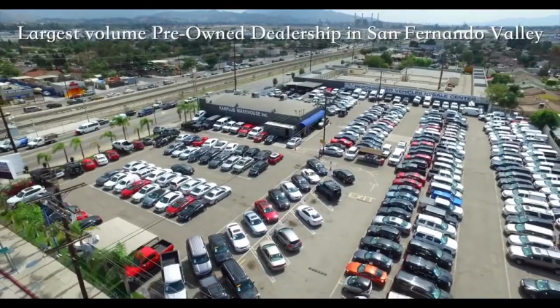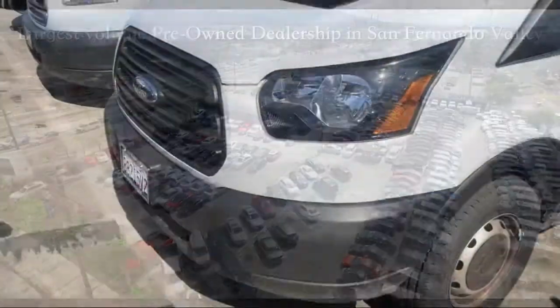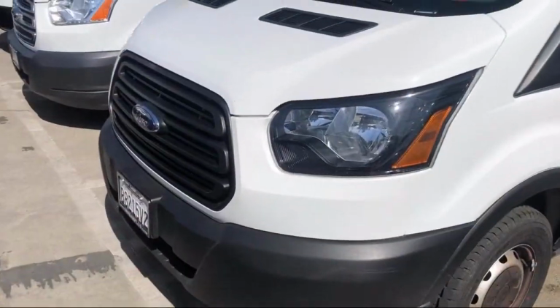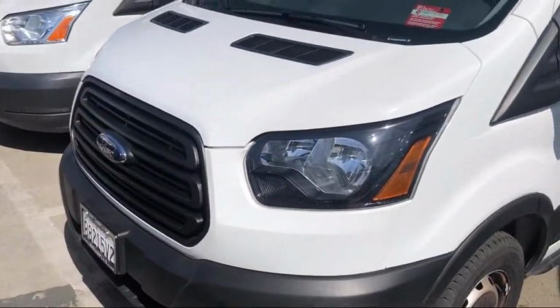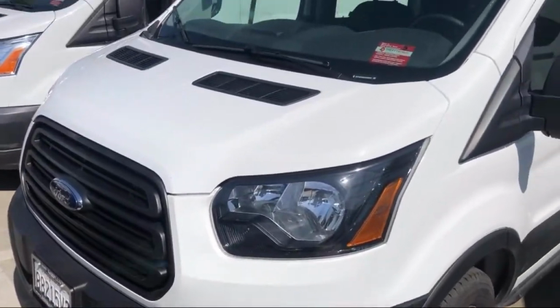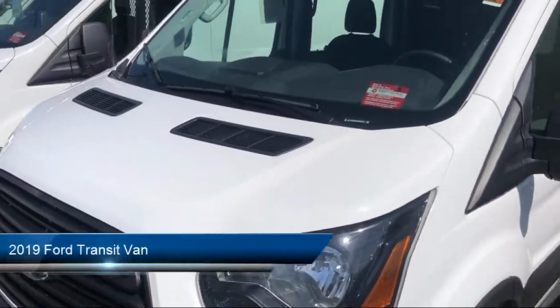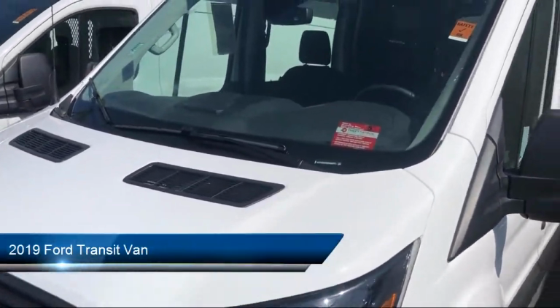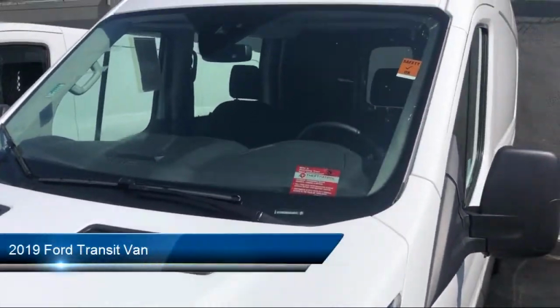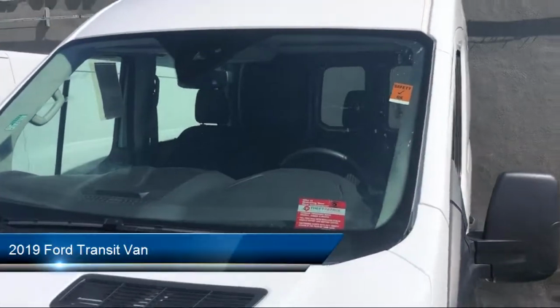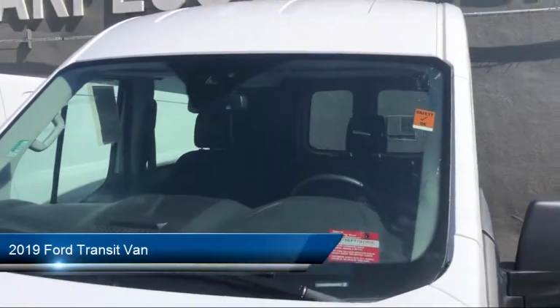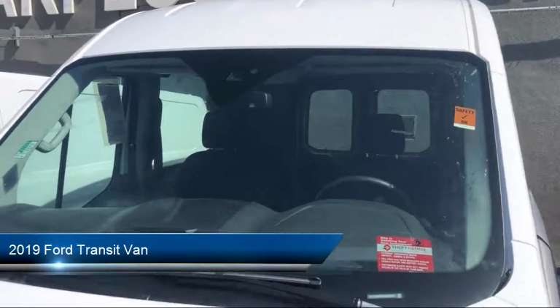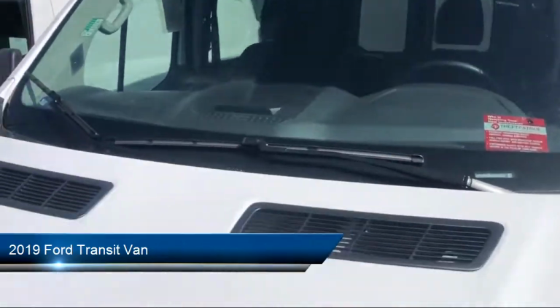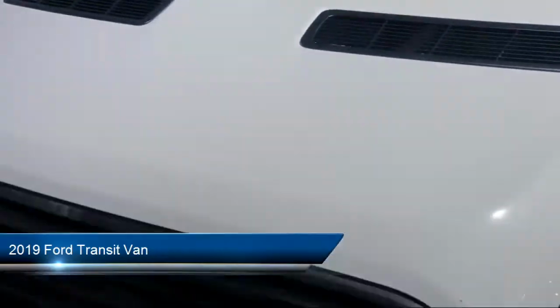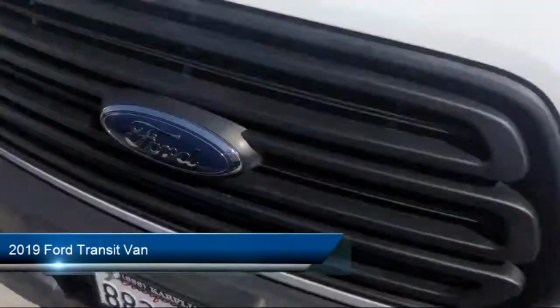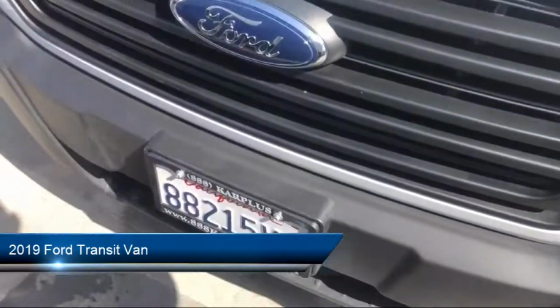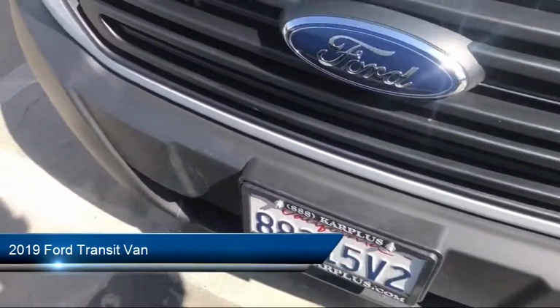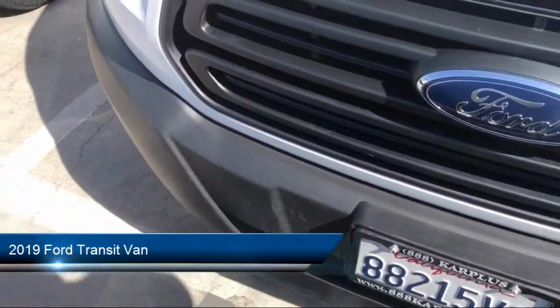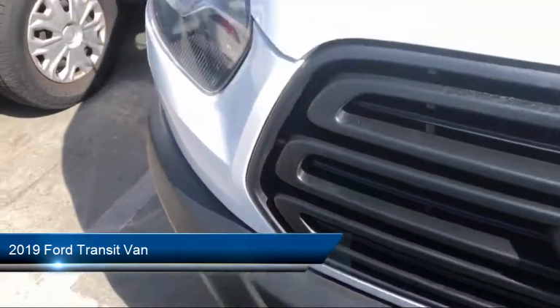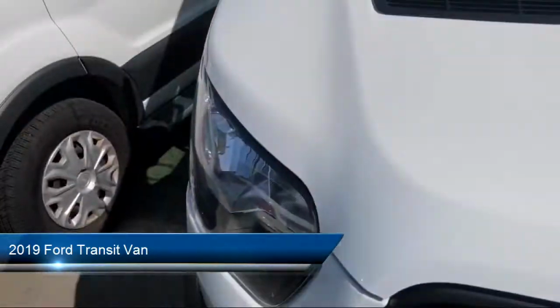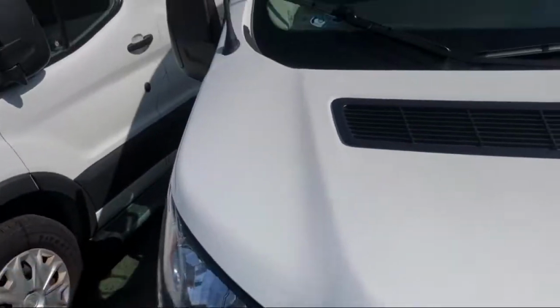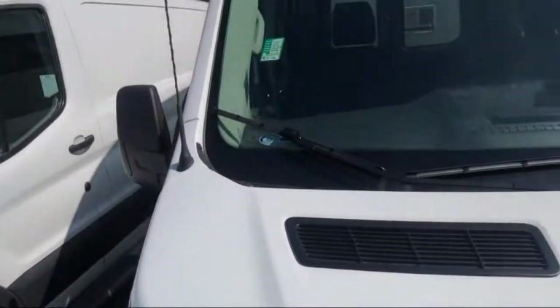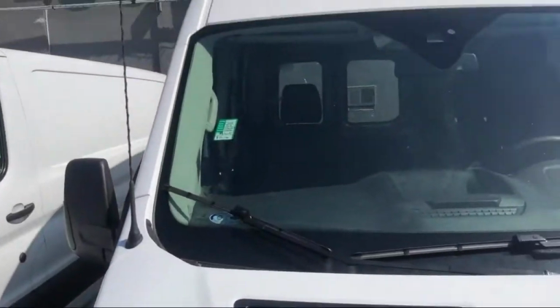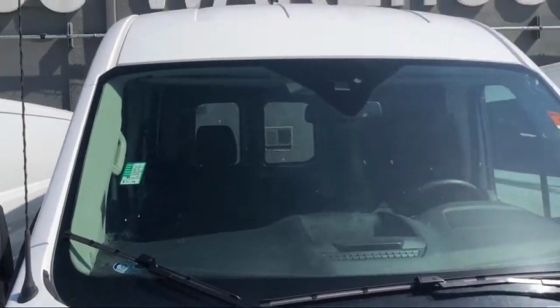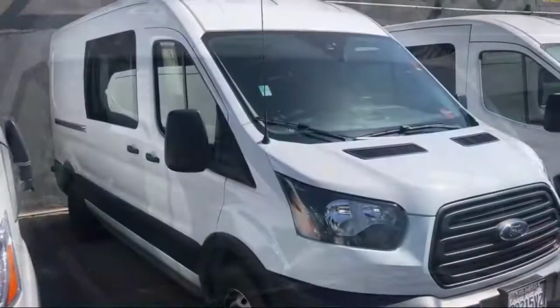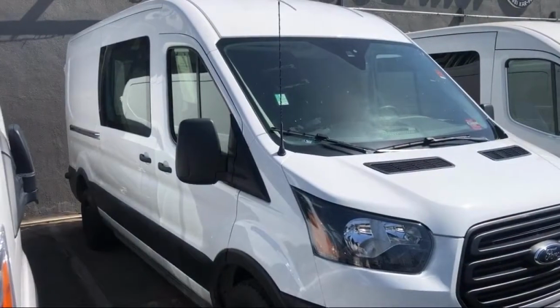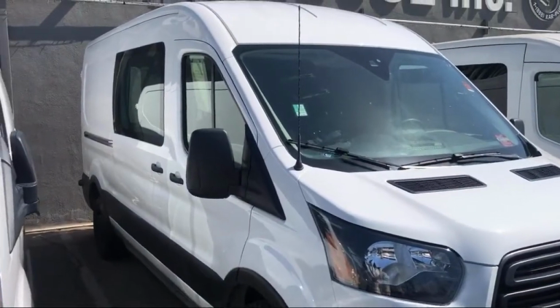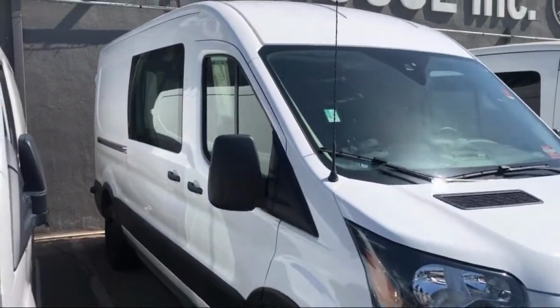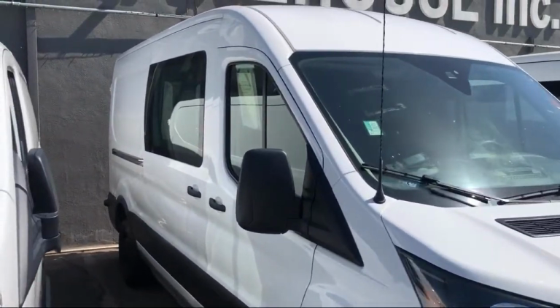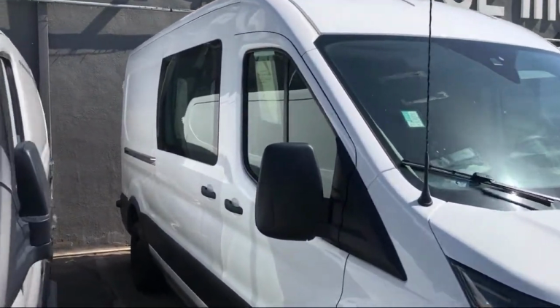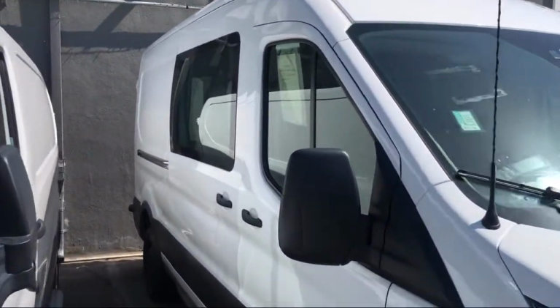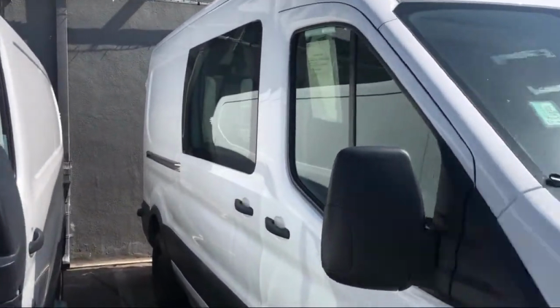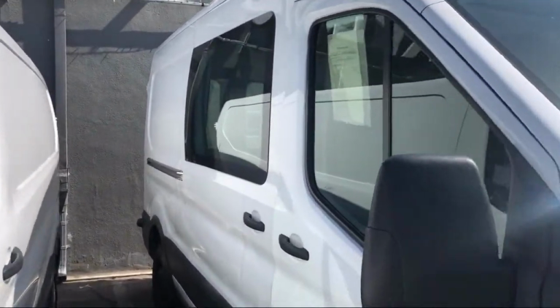Here's a look at another one of our great vehicles from our inventory. It comes equipped with stability control, power outside mirrors, keyless entry, air conditioning, traction control, power windows, and side airbags.